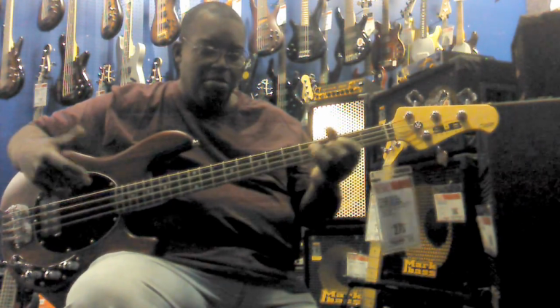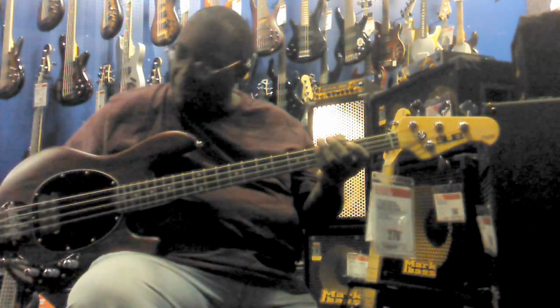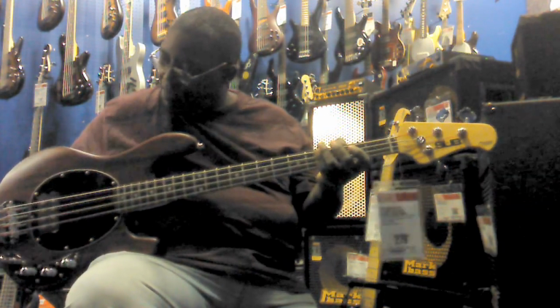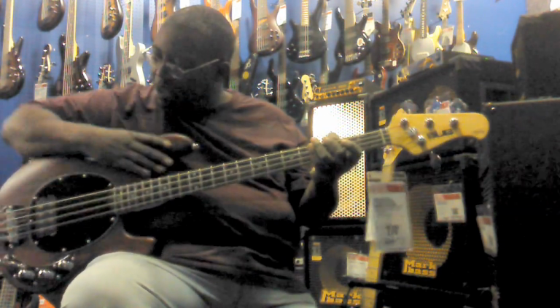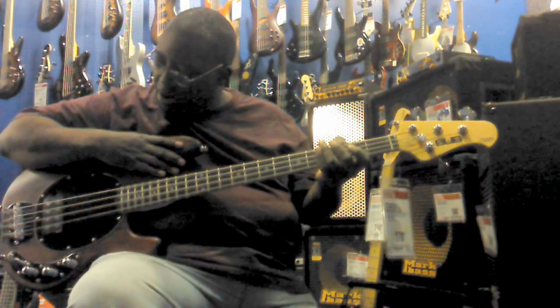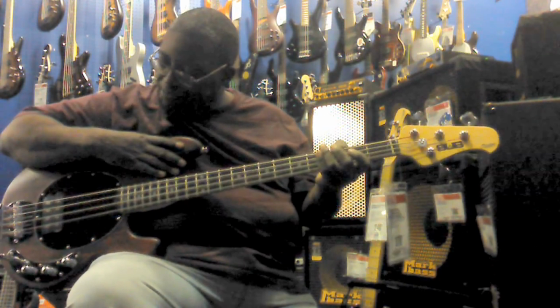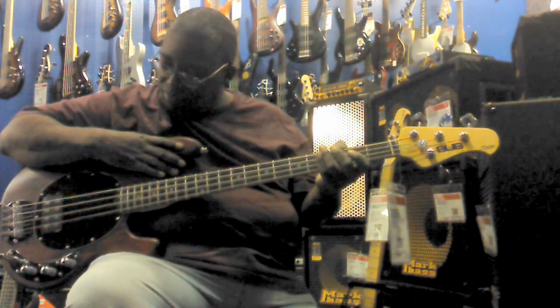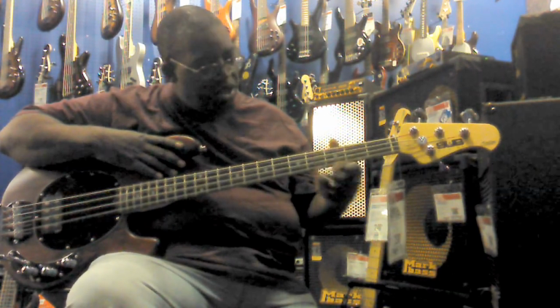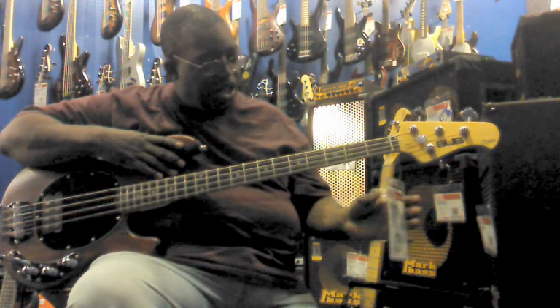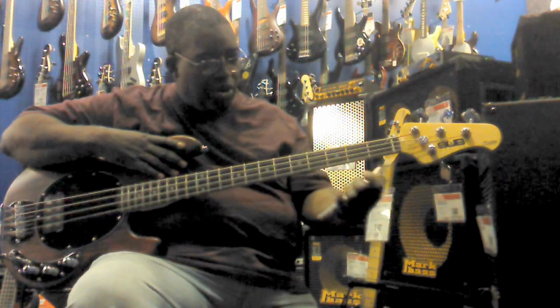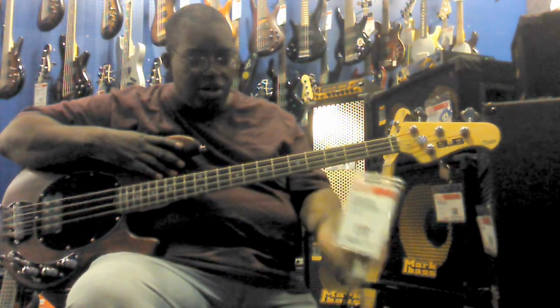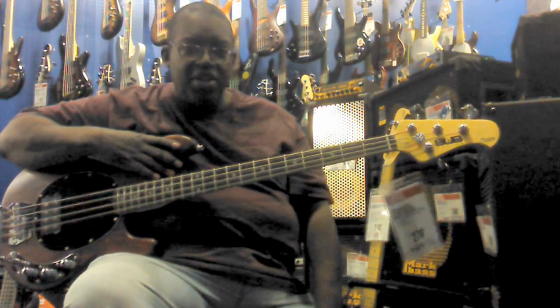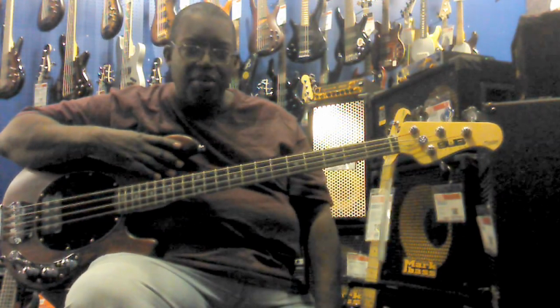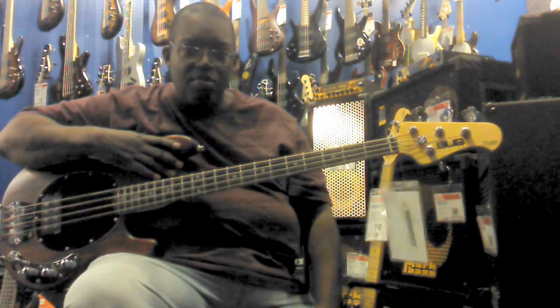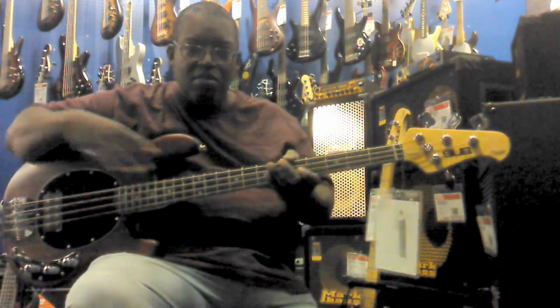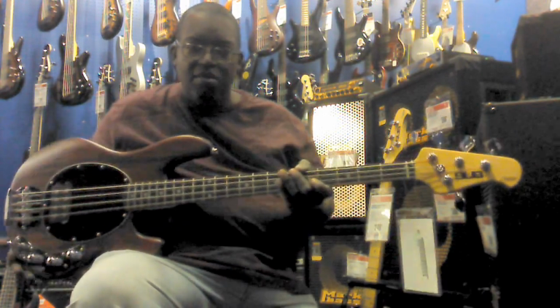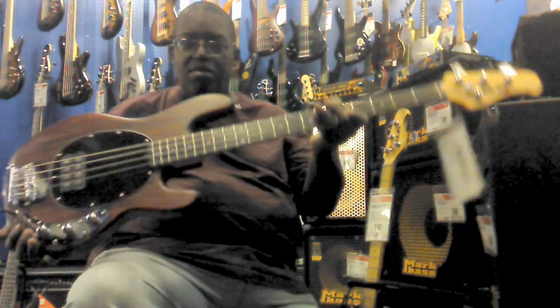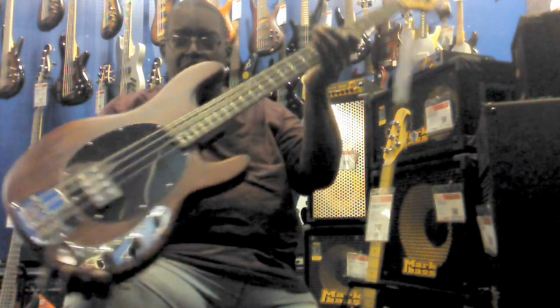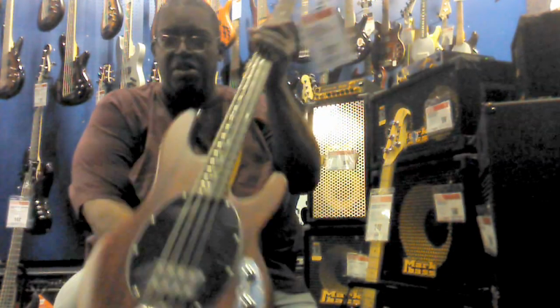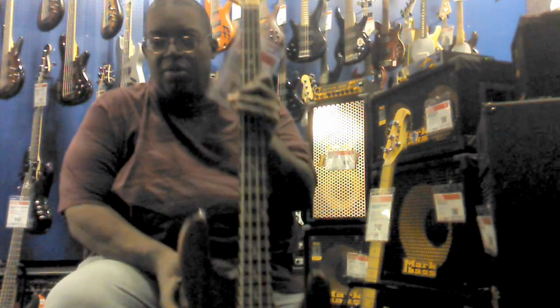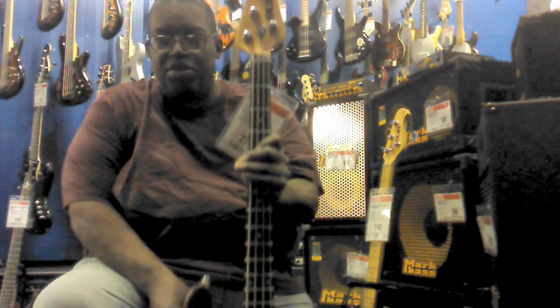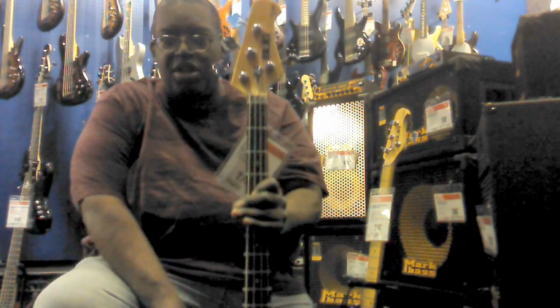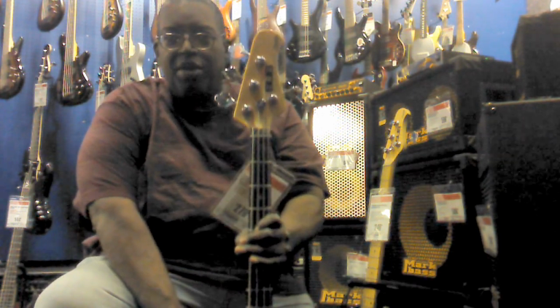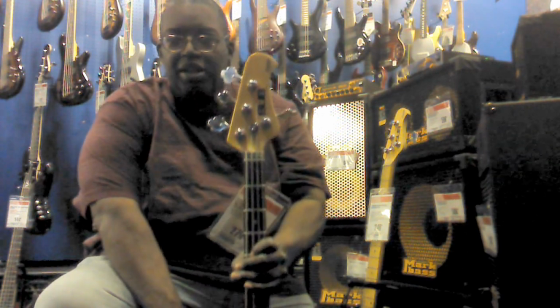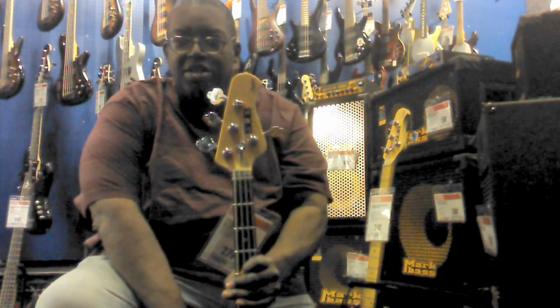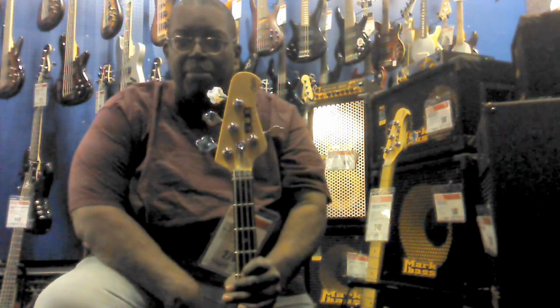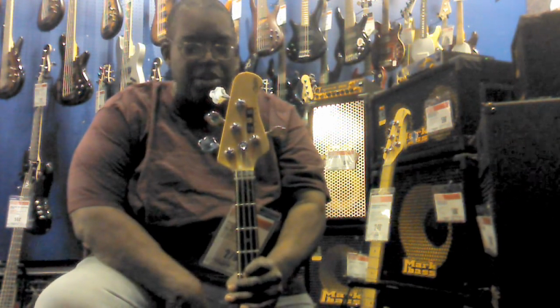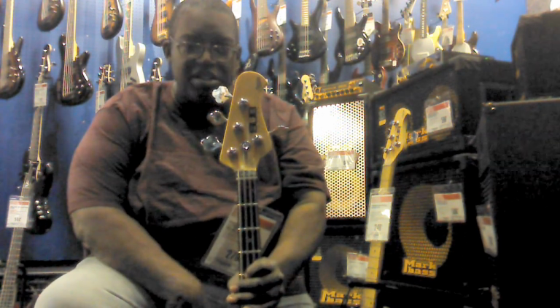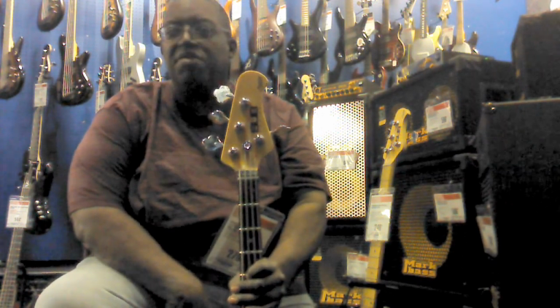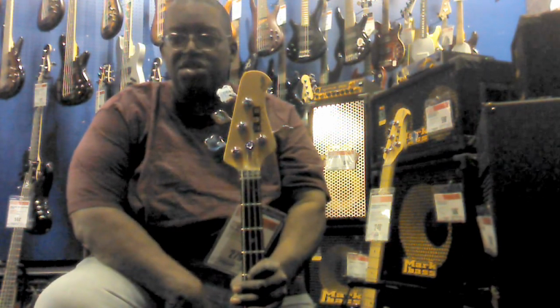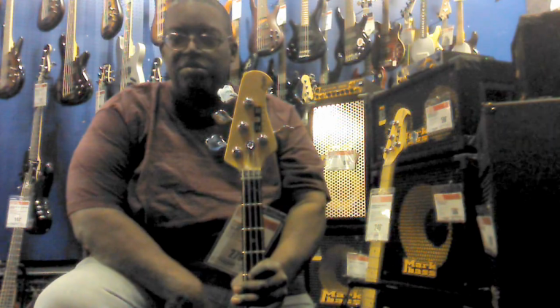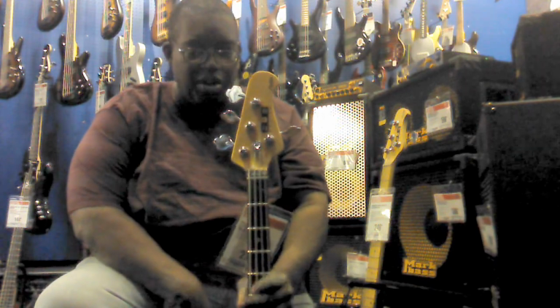Beautiful bass, man. This is going for $279. Every bit of Stingray you can see, except a lot more inexpensive. These fly off the shelf, really.